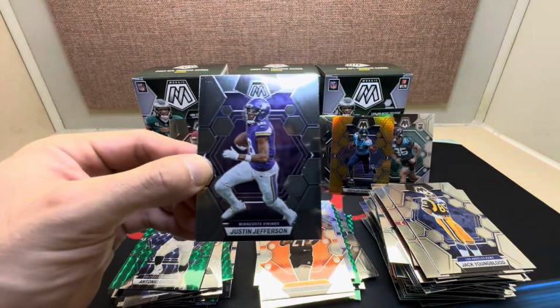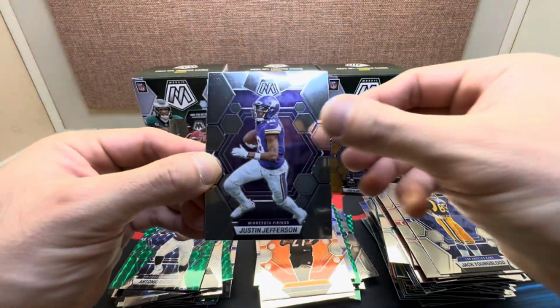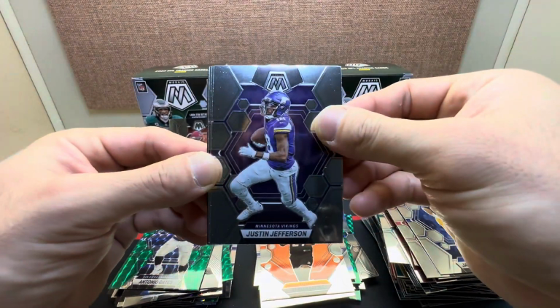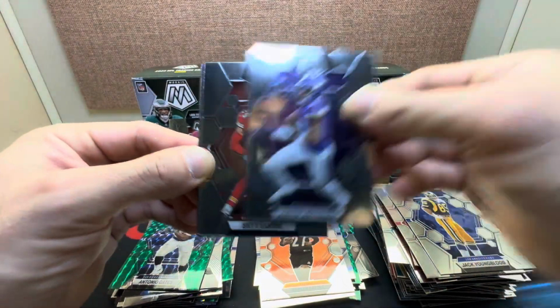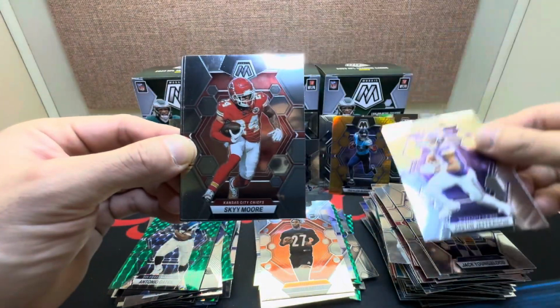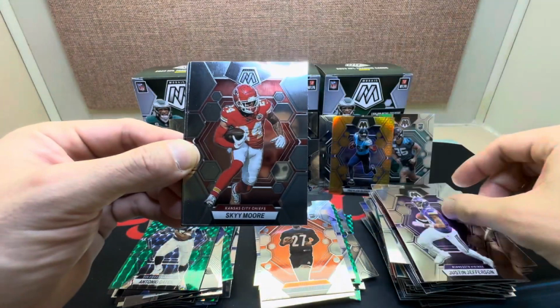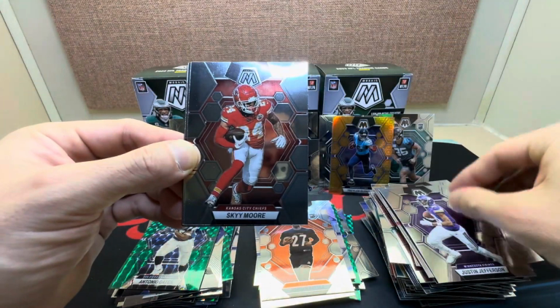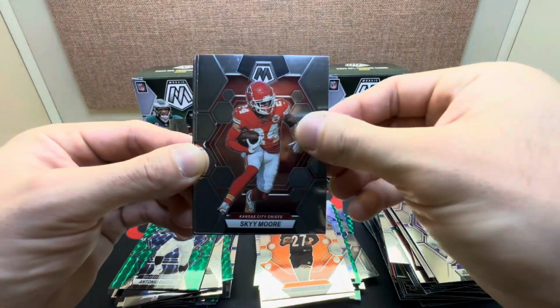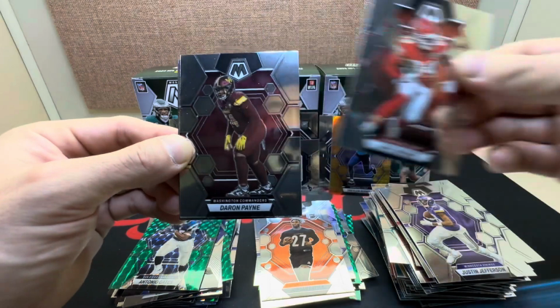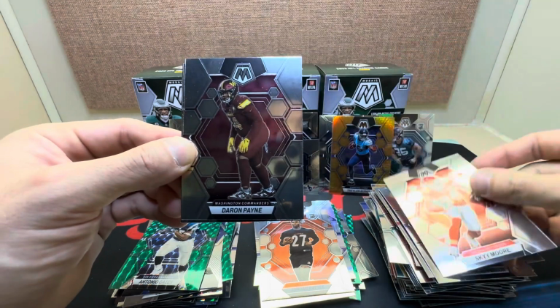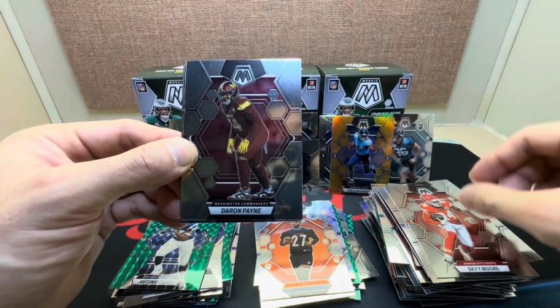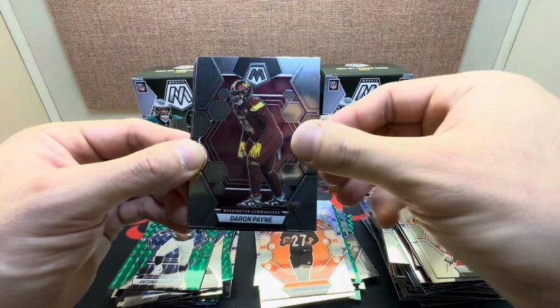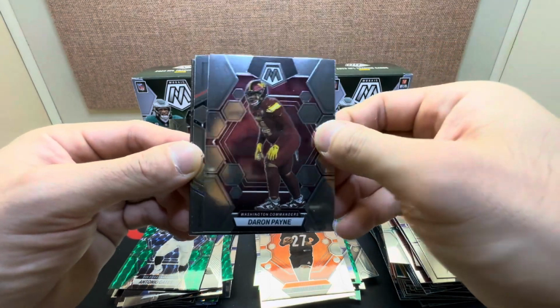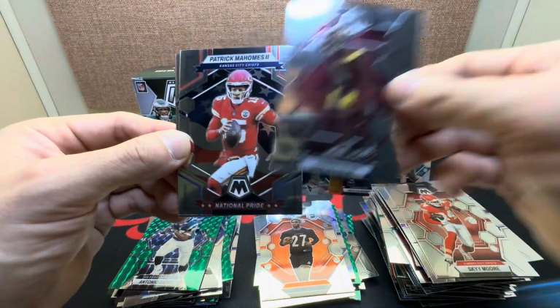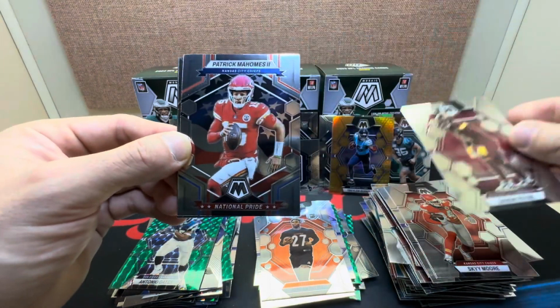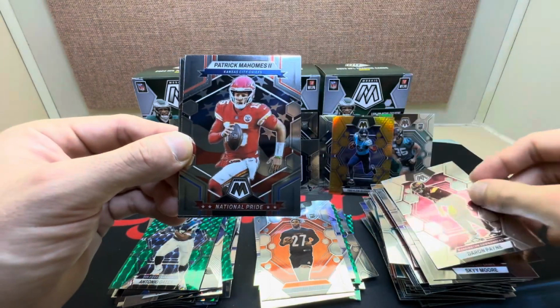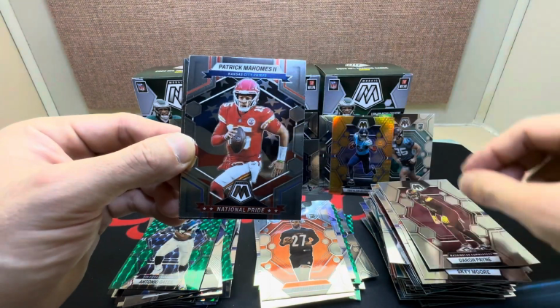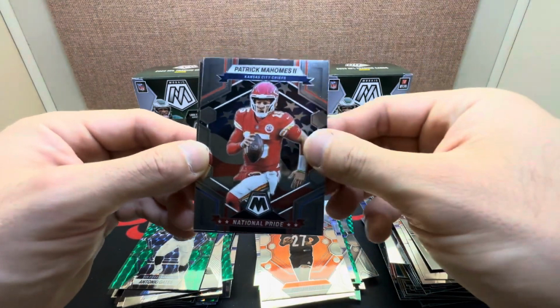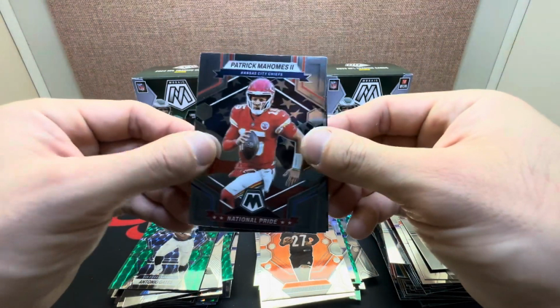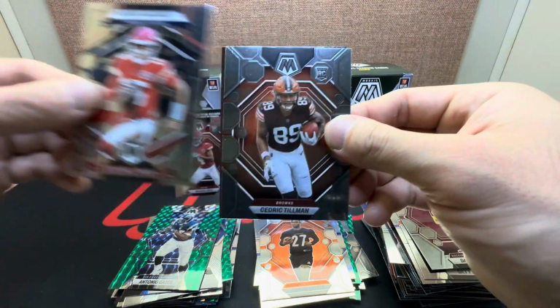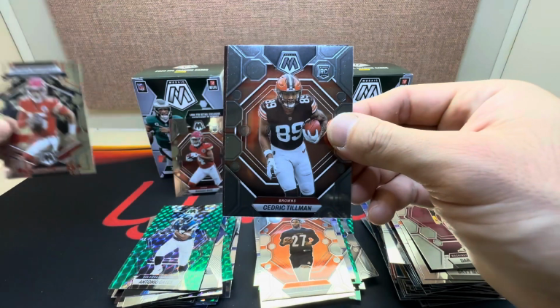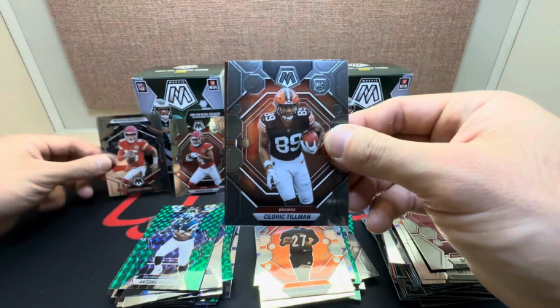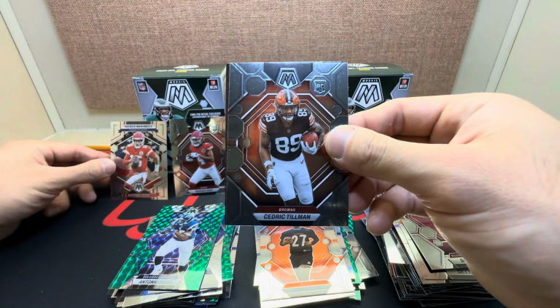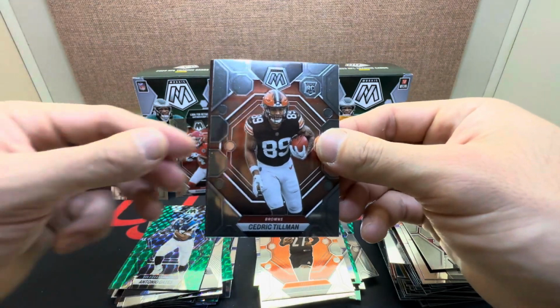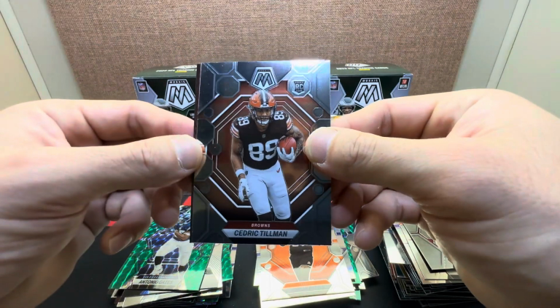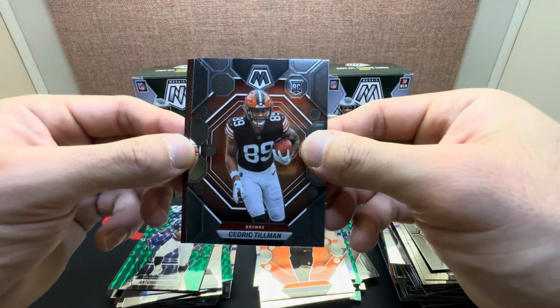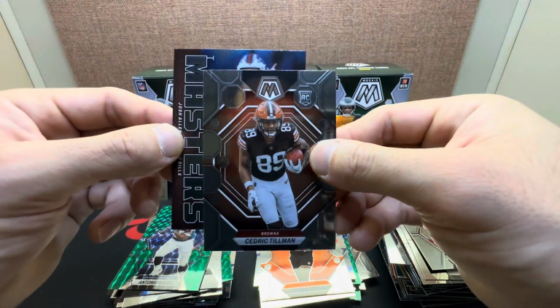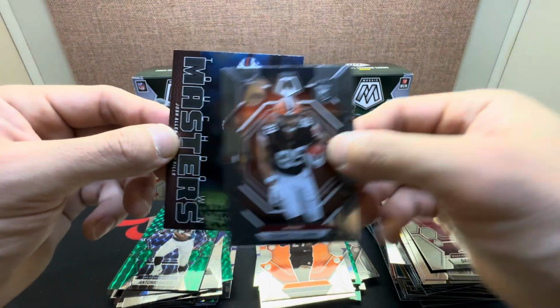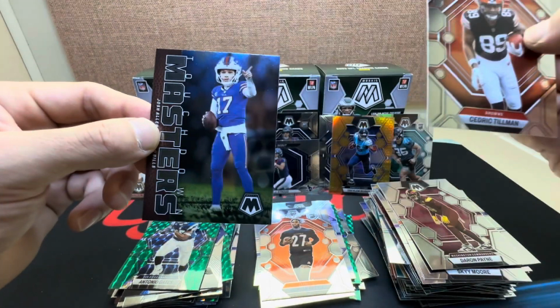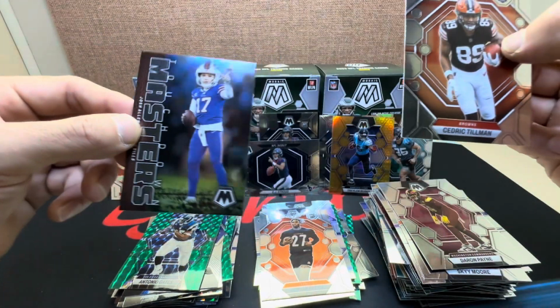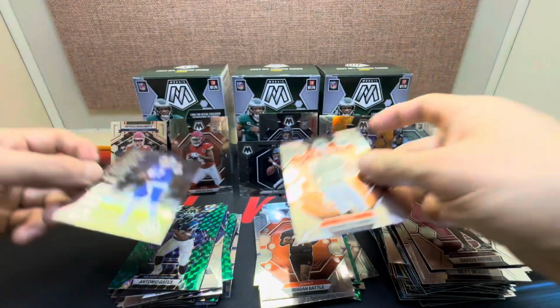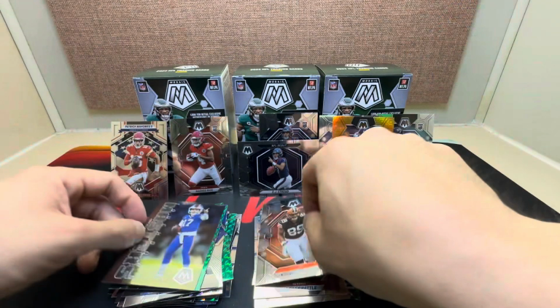Last pack: Justin Jefferson, Skyy Moore, Darren Waller, Patrick Mahomes on National Pride — we'll take that — Cedric Tillman, and Touchdown Masters Josh Allen.